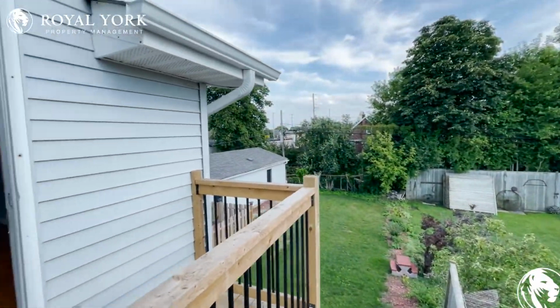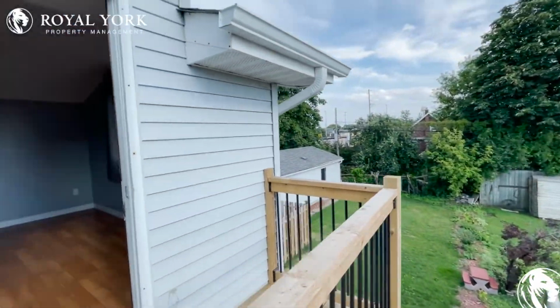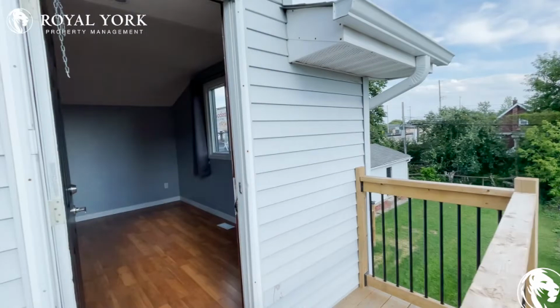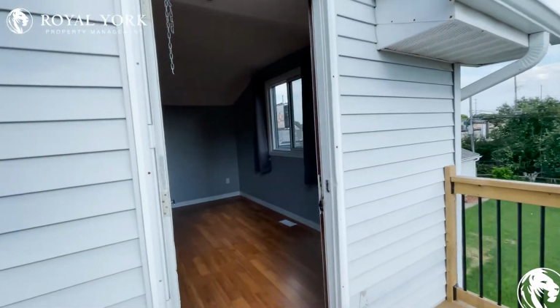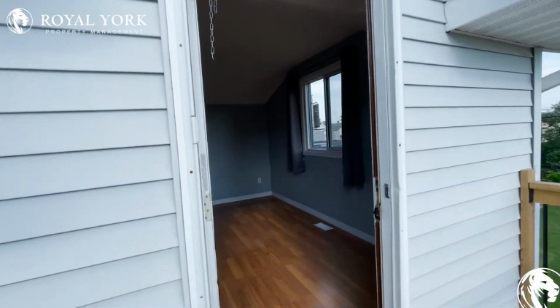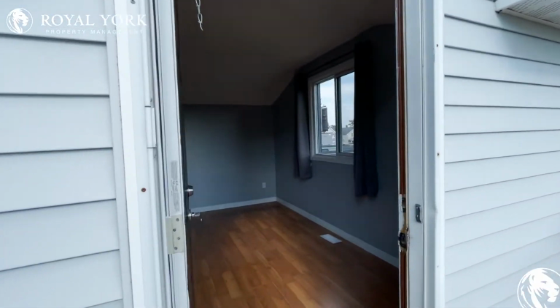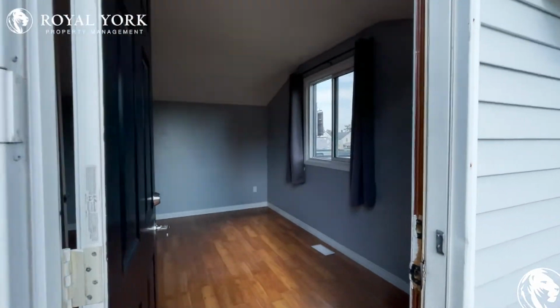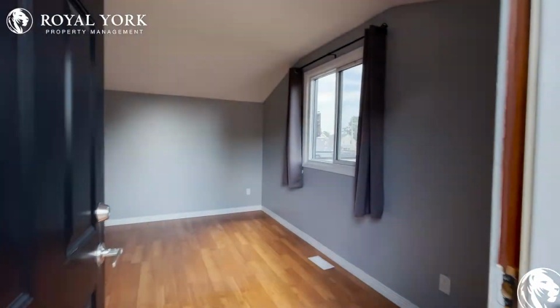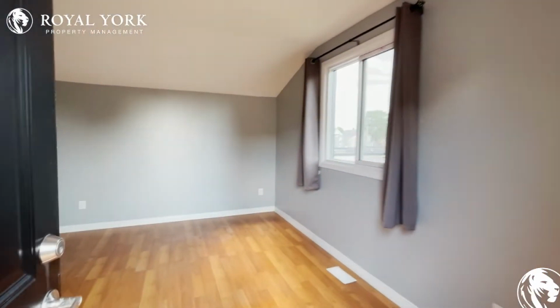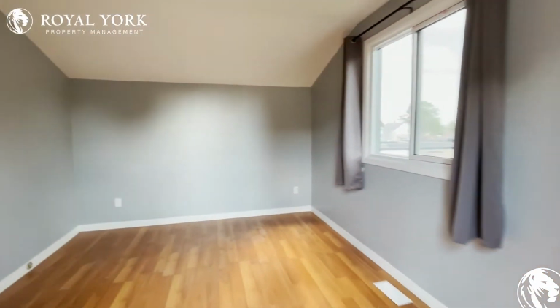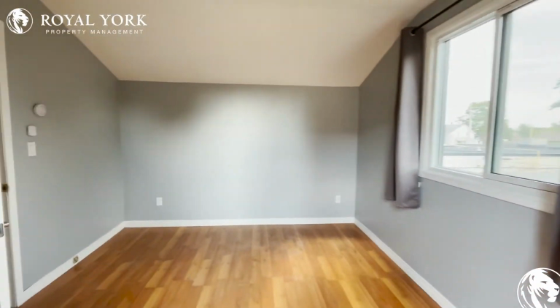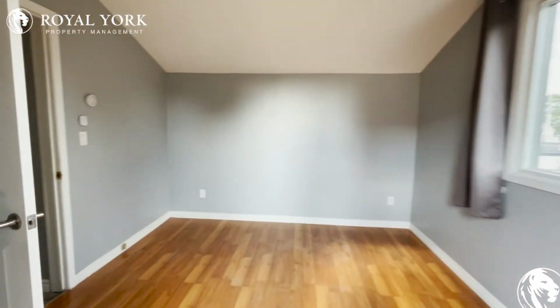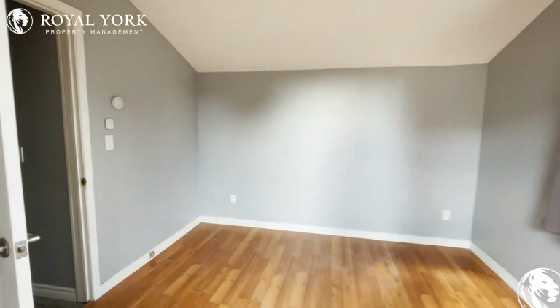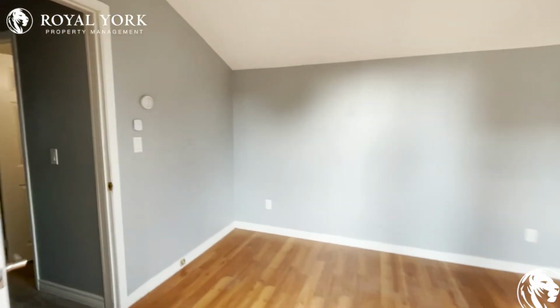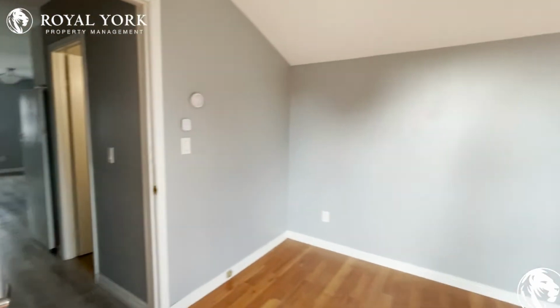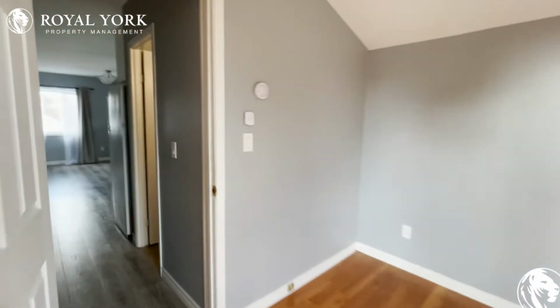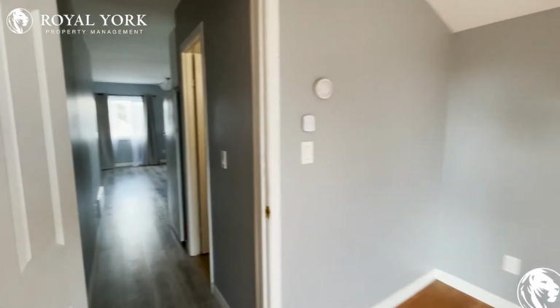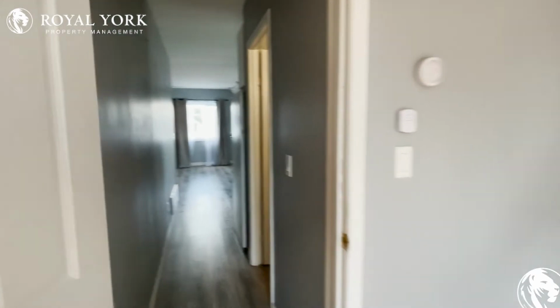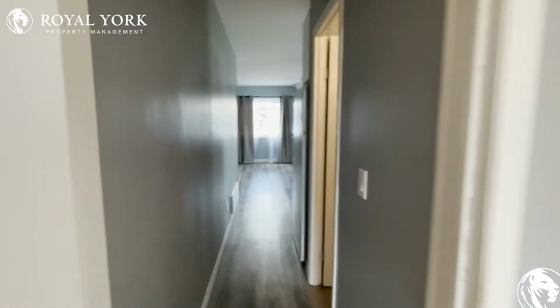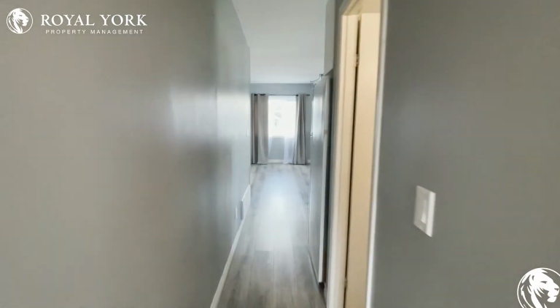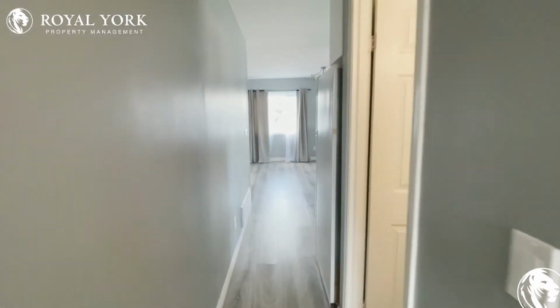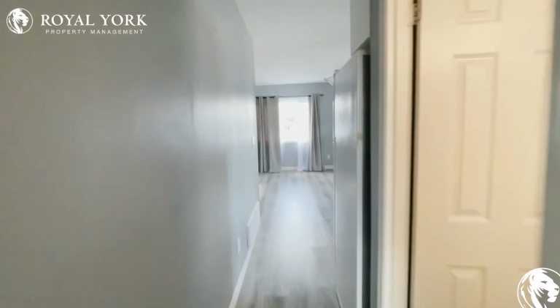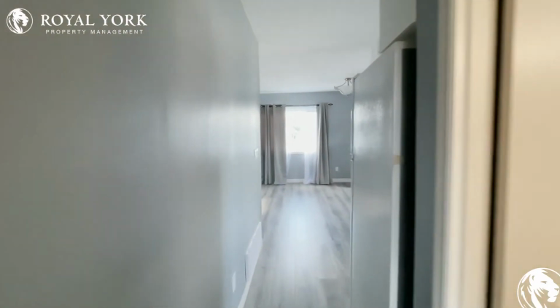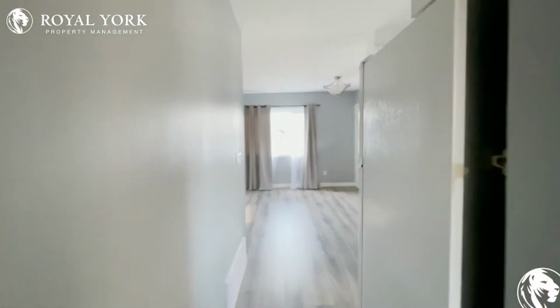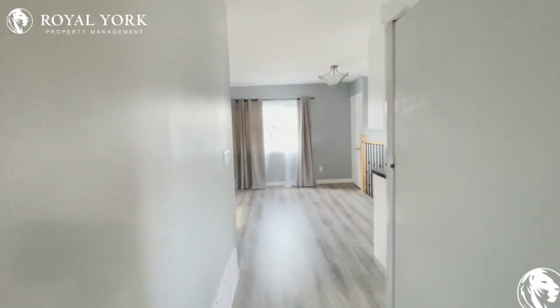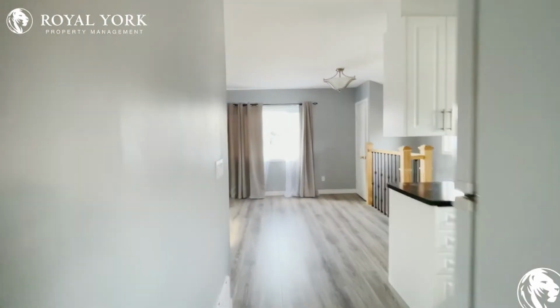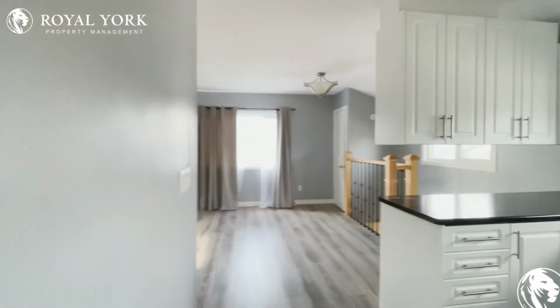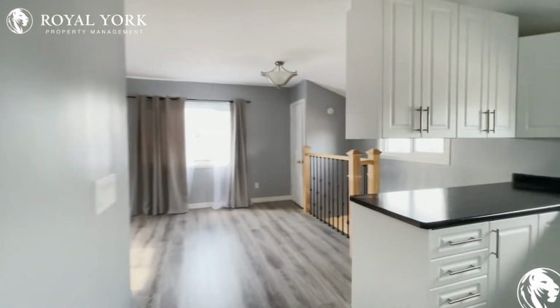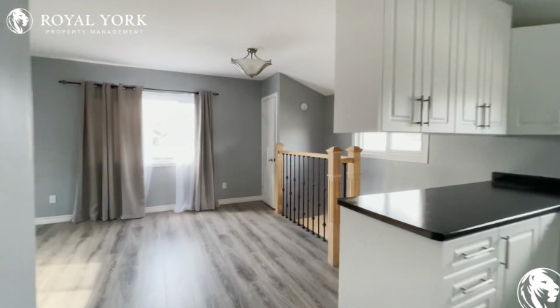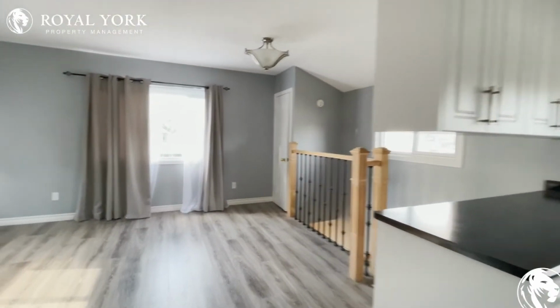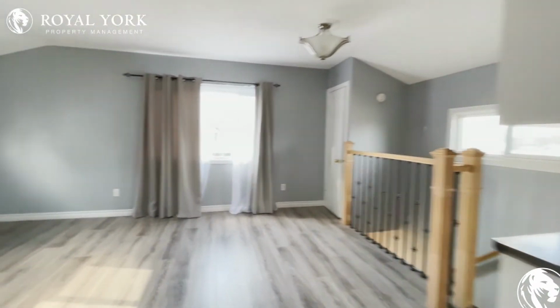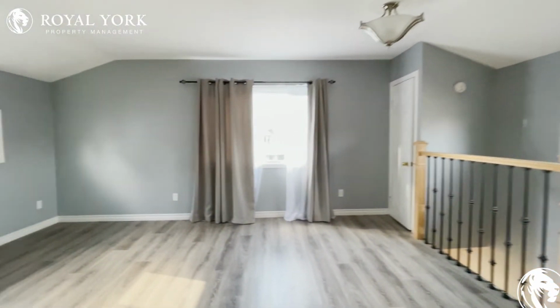If you're interested in booking a showing to come and view this place, feel free to contact us at Rural York Property Management 24 hours a day, seven days a week. We'd be more than happy to show you. Thank you very much.